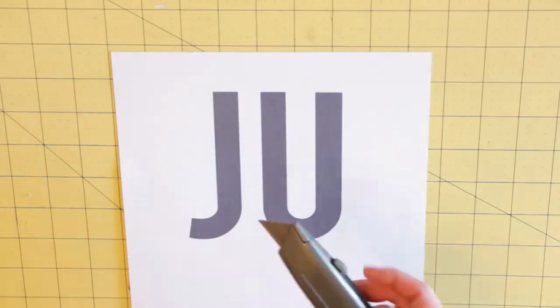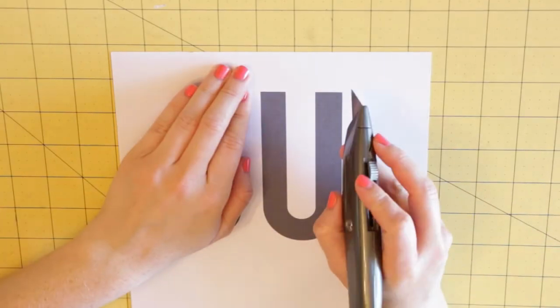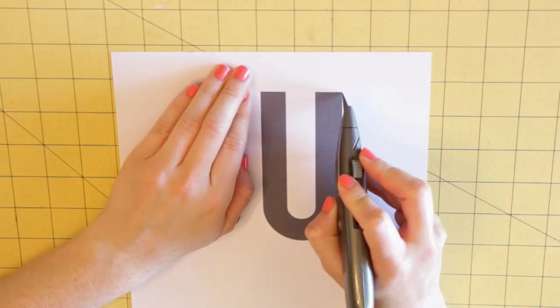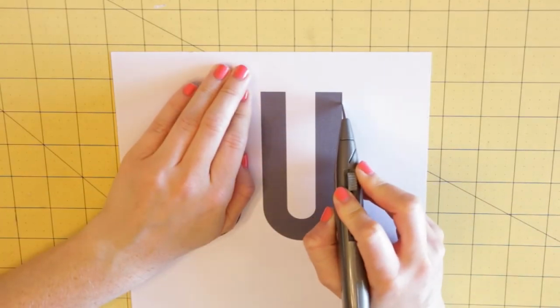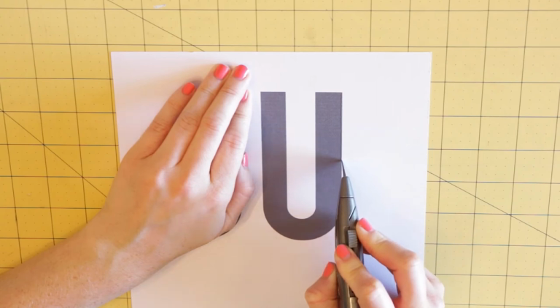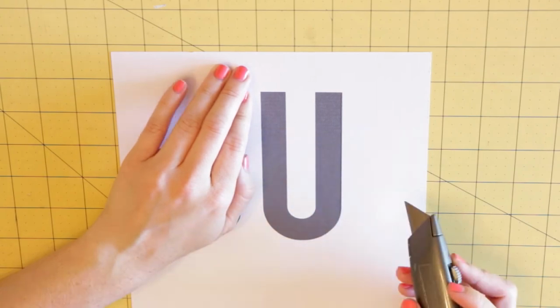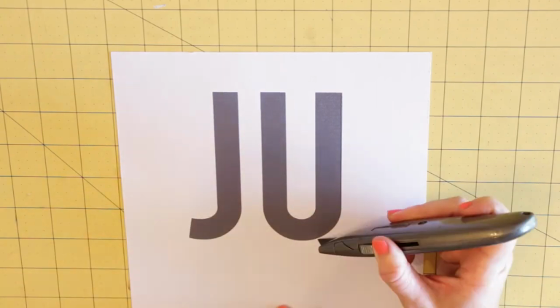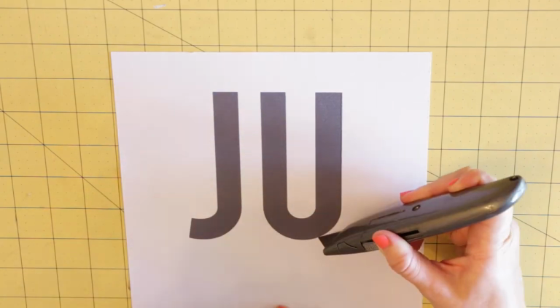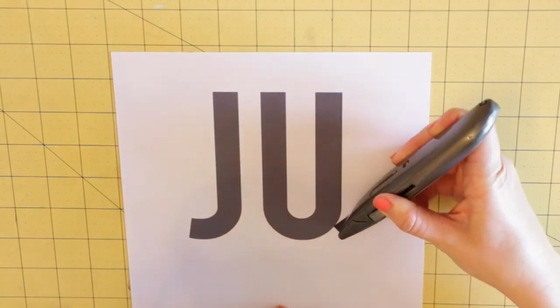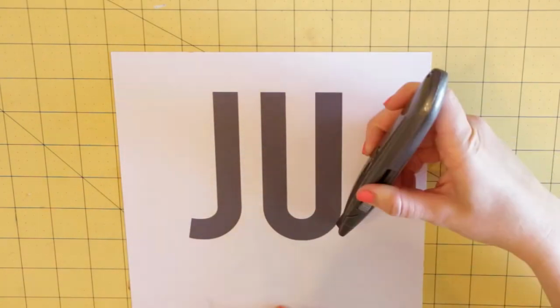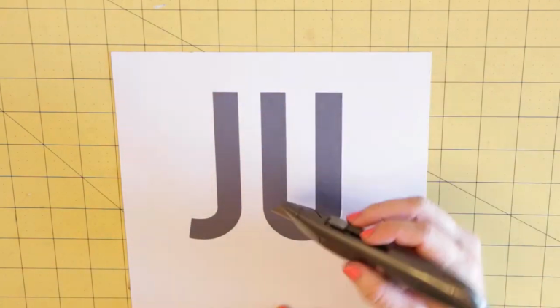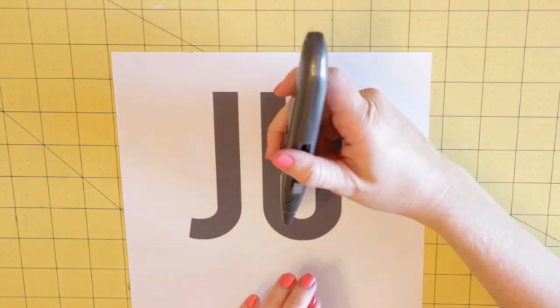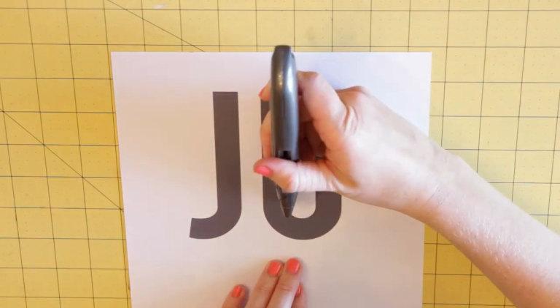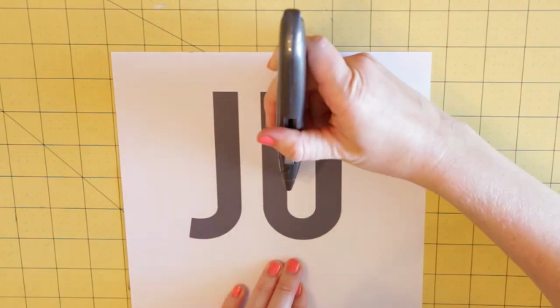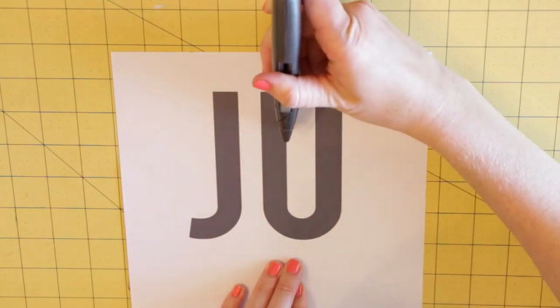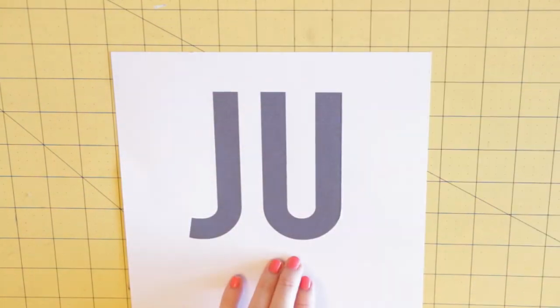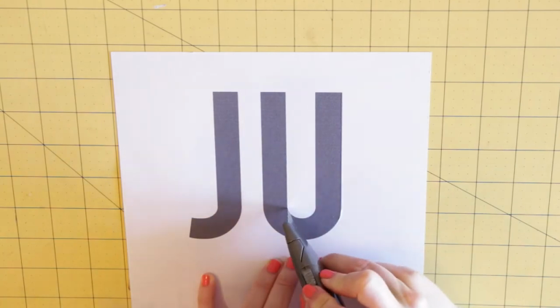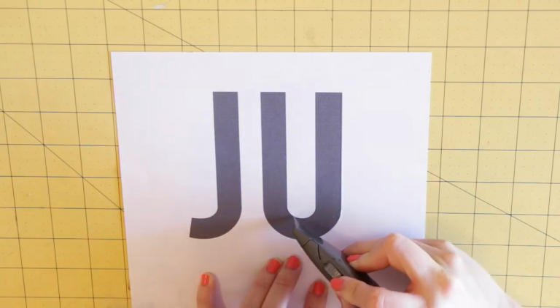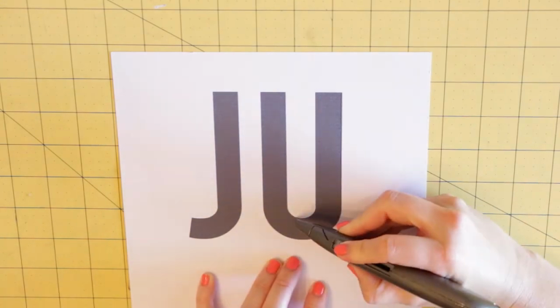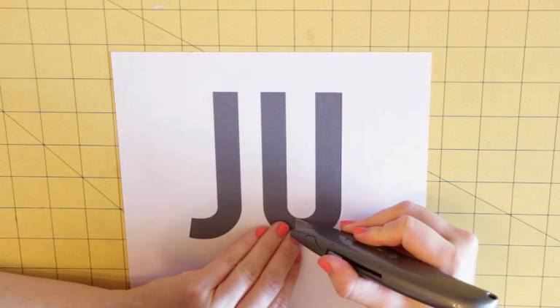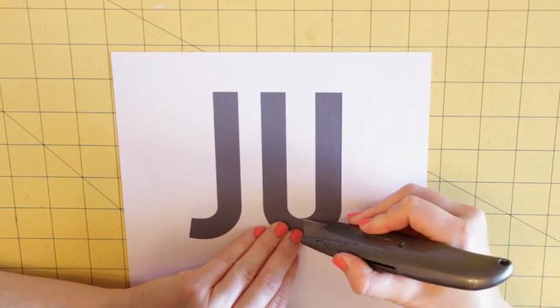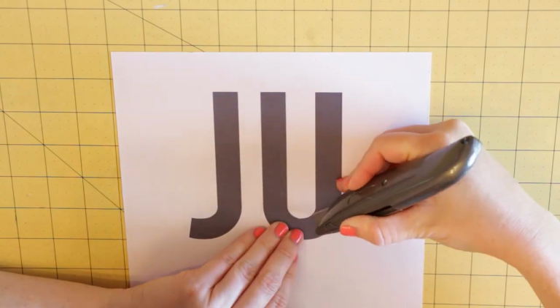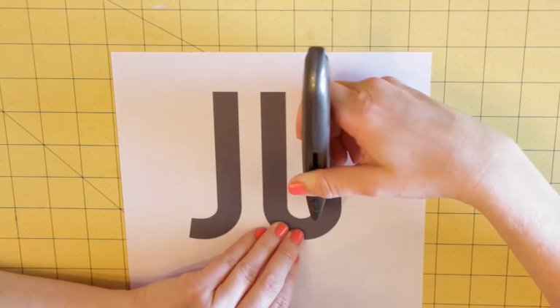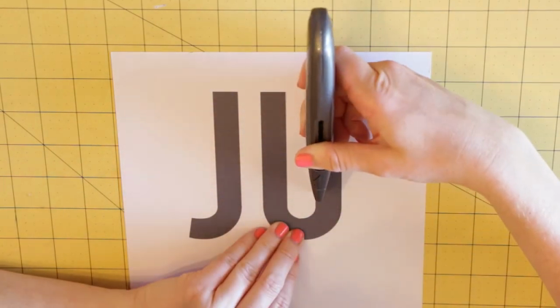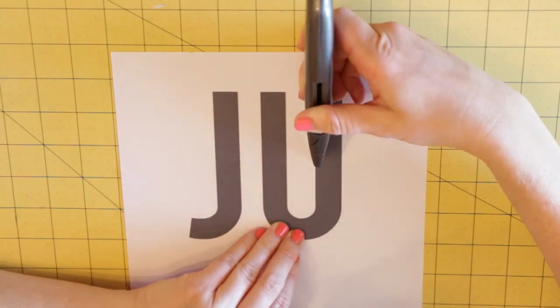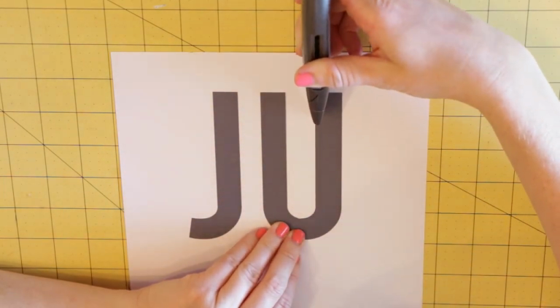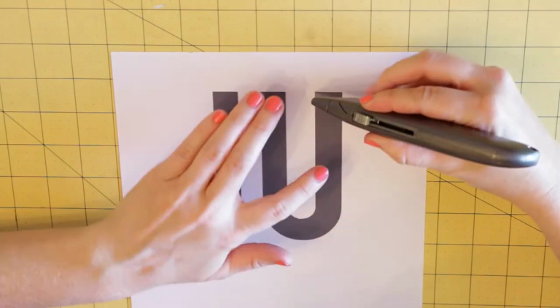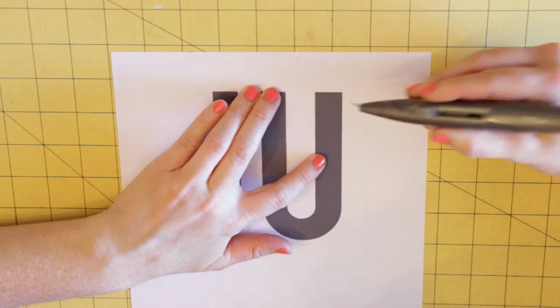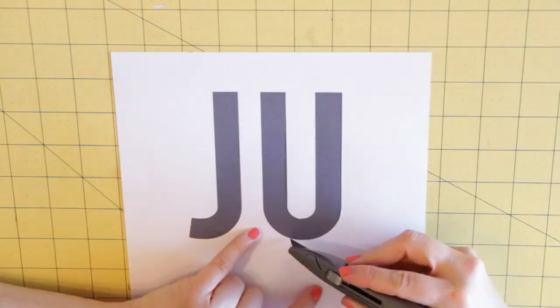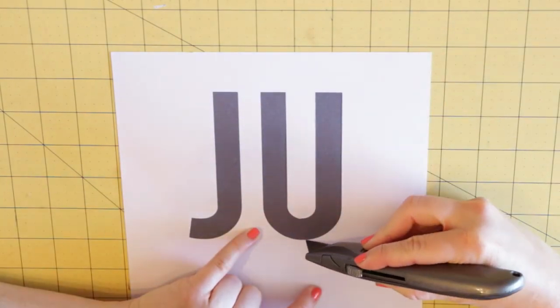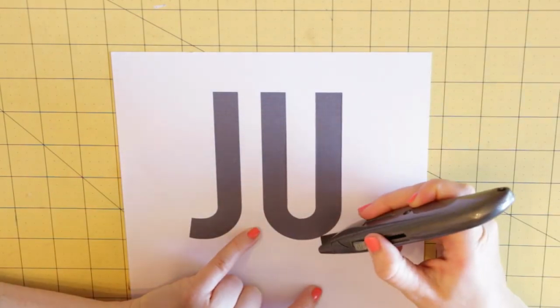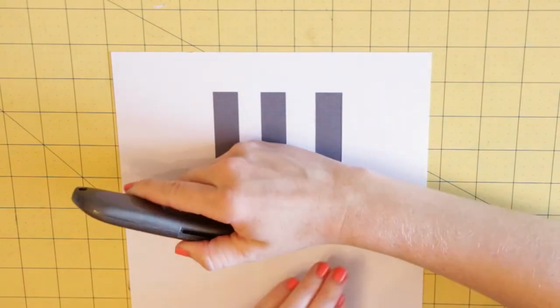Using the exacto knife, cut around every letter. Once you've cut out each letter, piece the stencils together using tape to create your phrase.